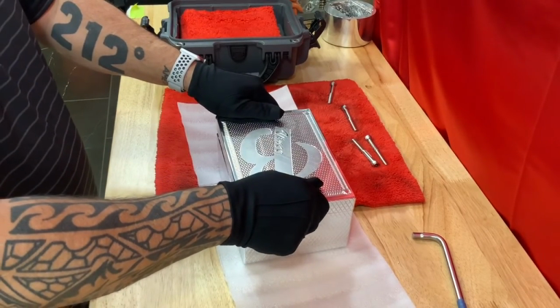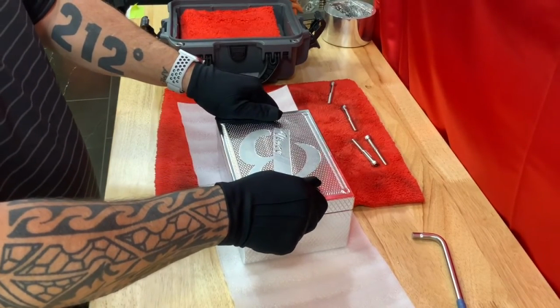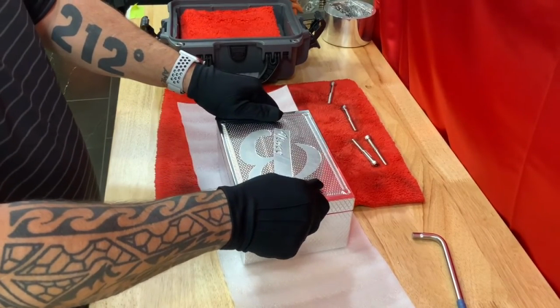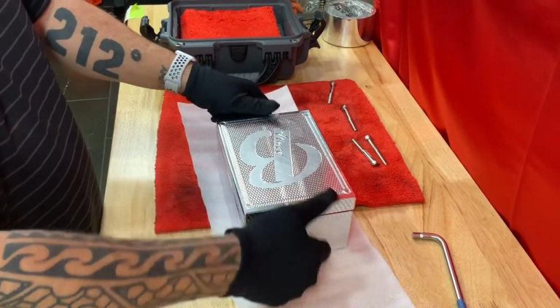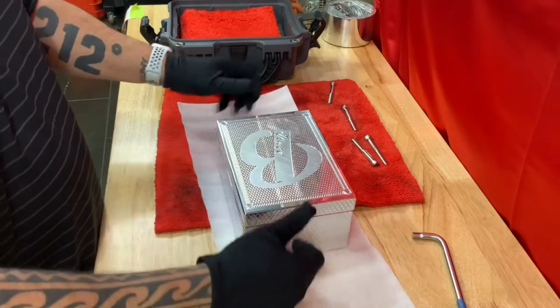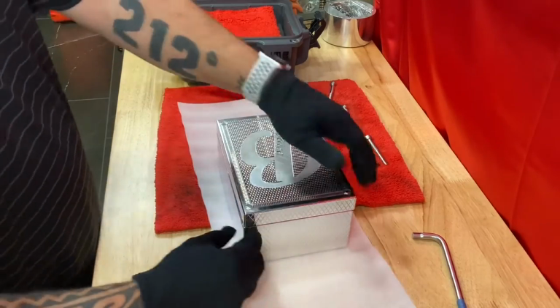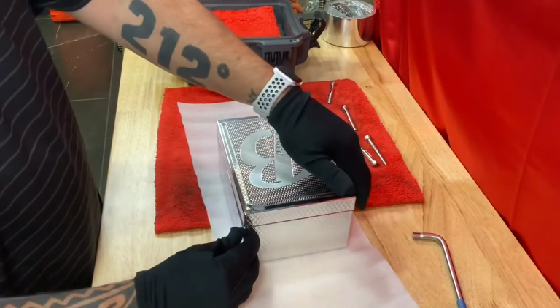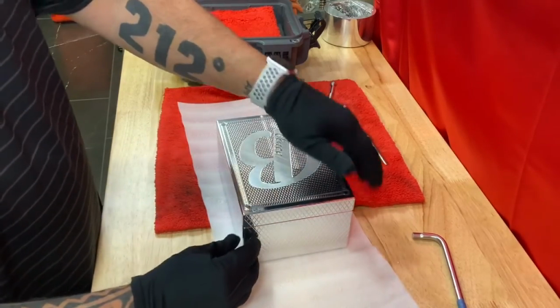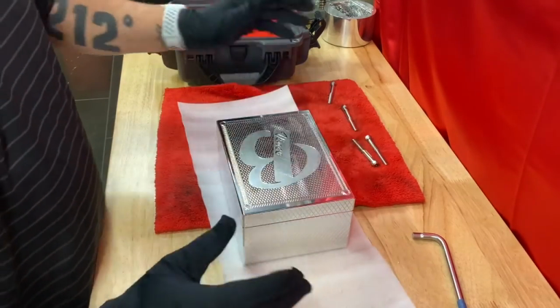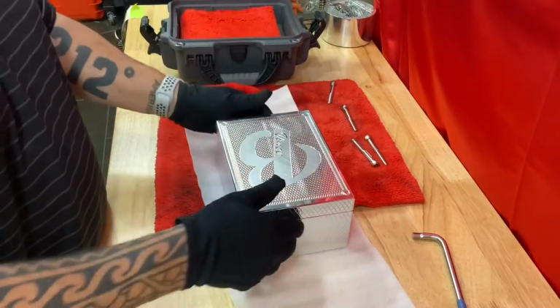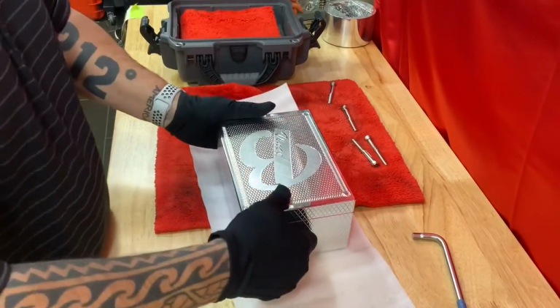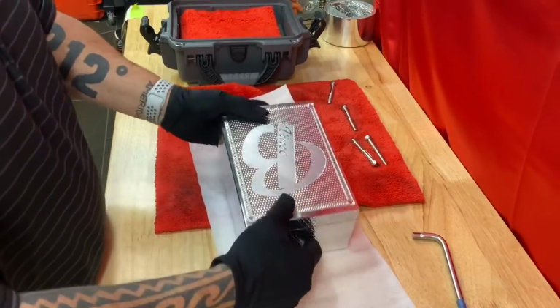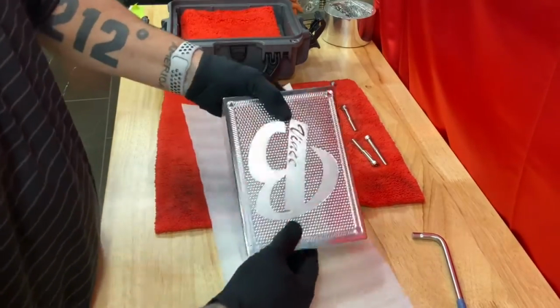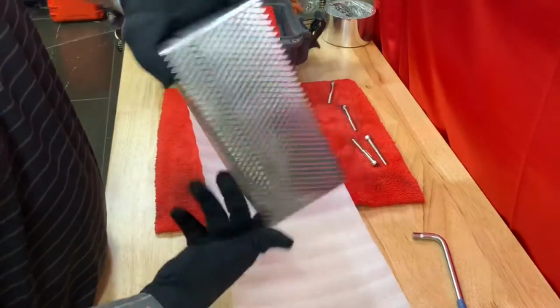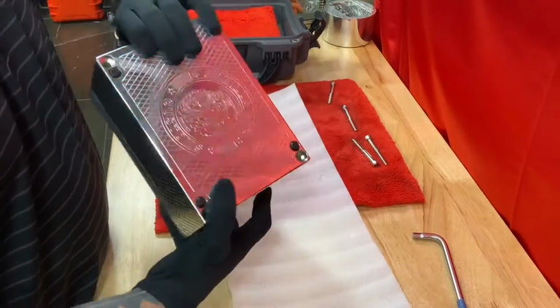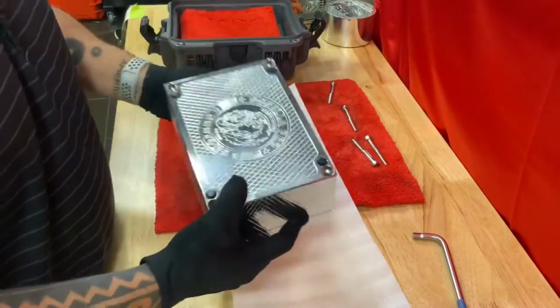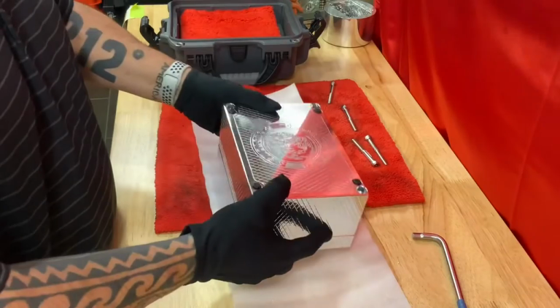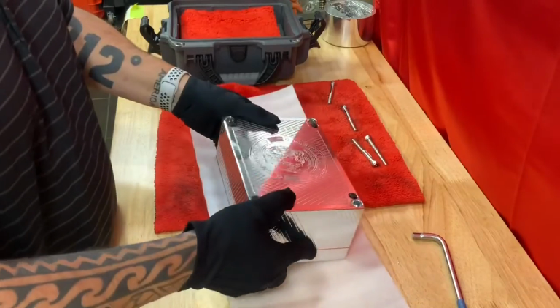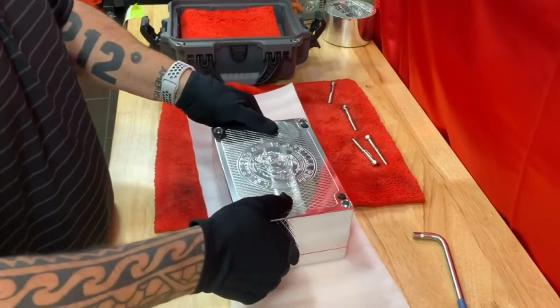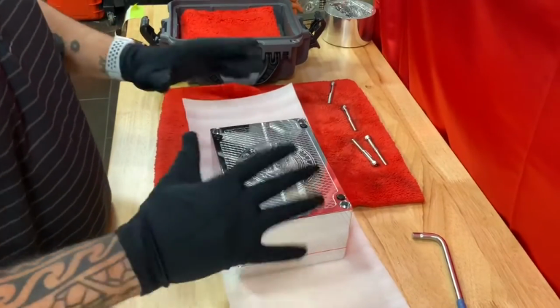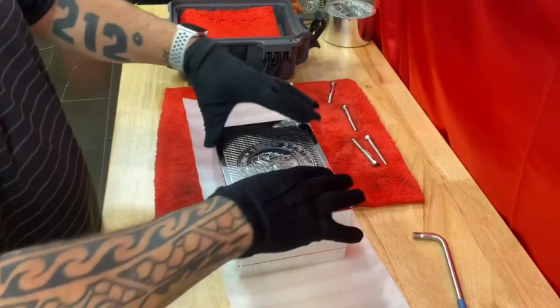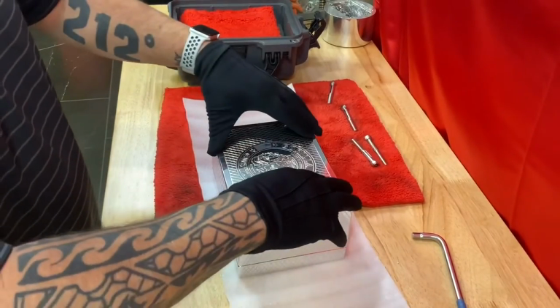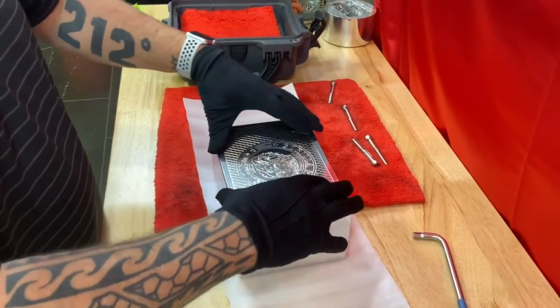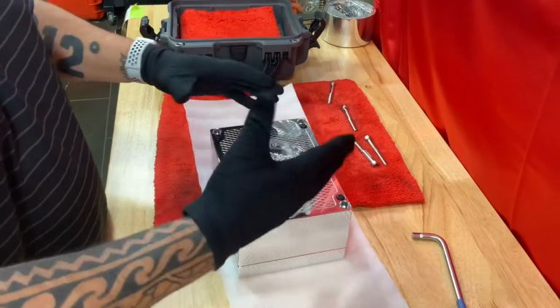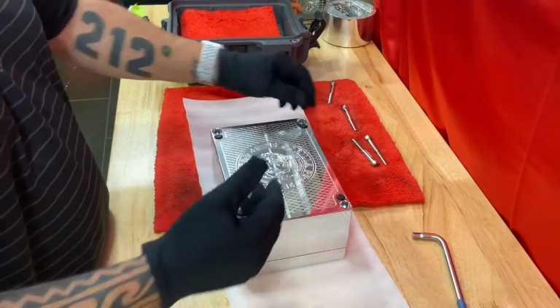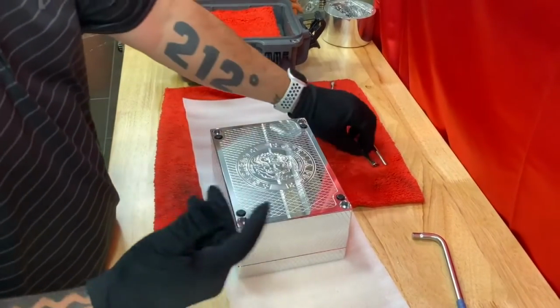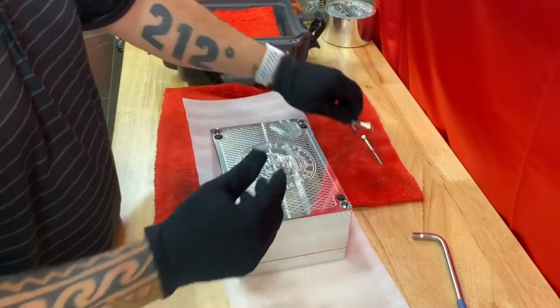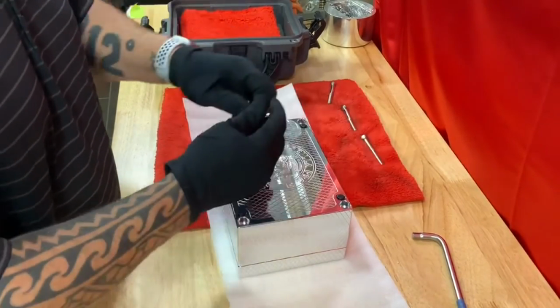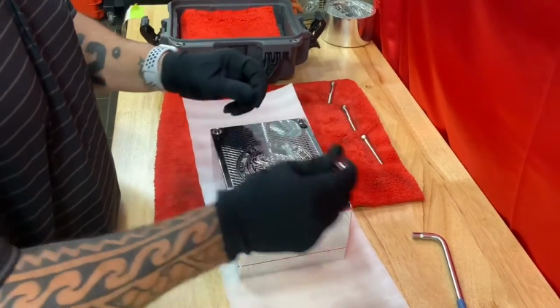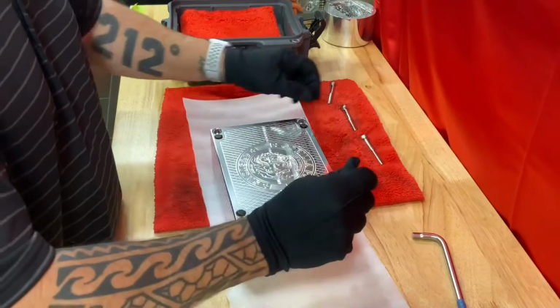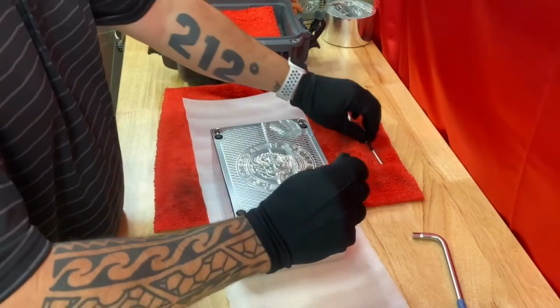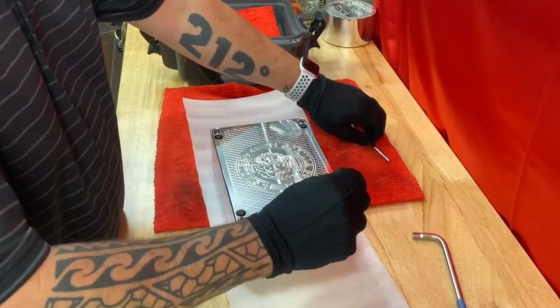Get it lined up, set it down — it will lock in perfectly. Turn it over carefully. The lid is loose now; it won't just fall off, but if it separates a little bit it'll slide off and you'll scratch it. Don't scratch it.